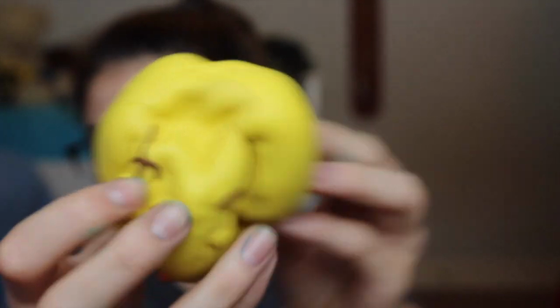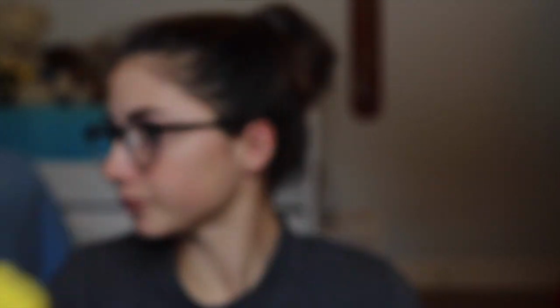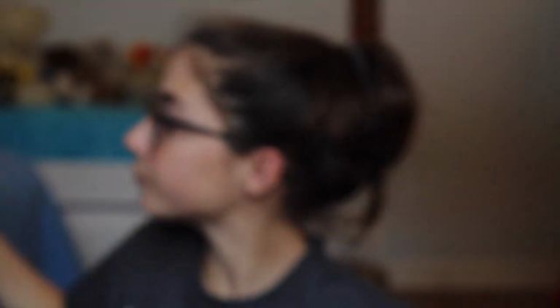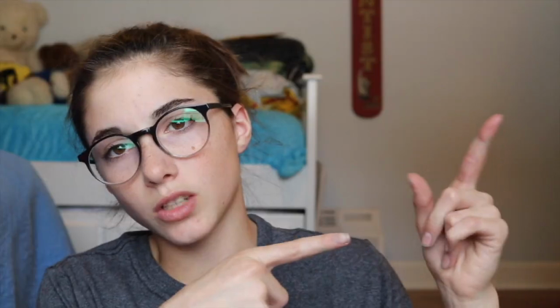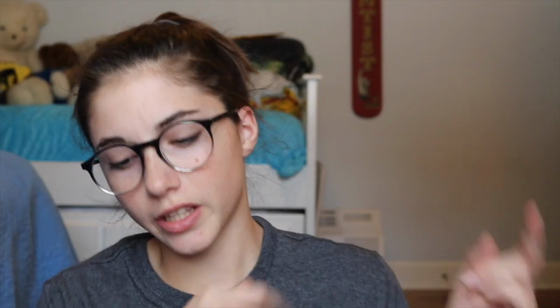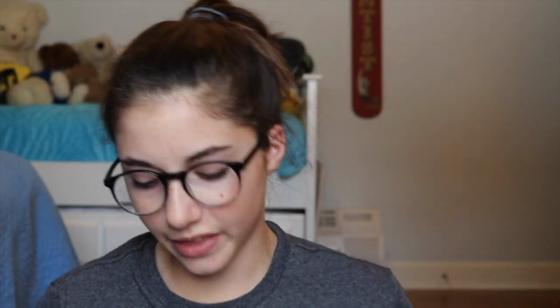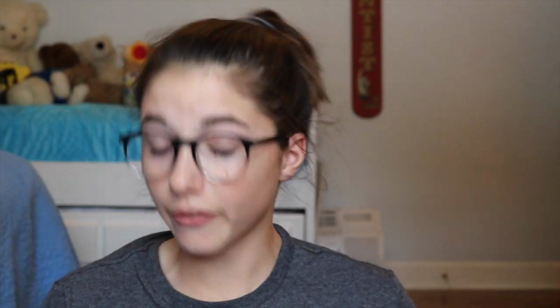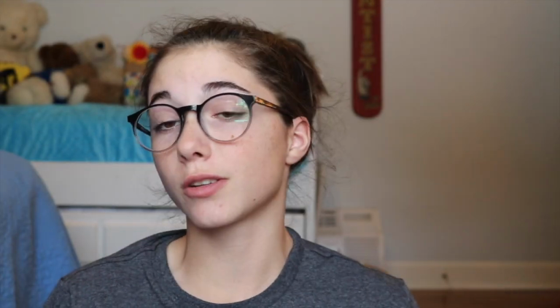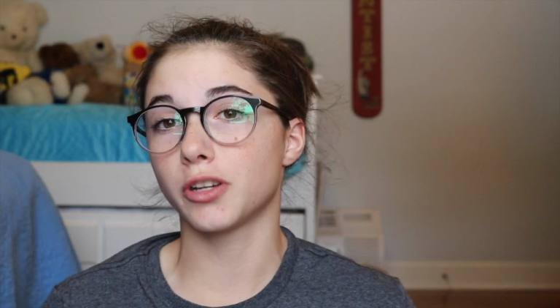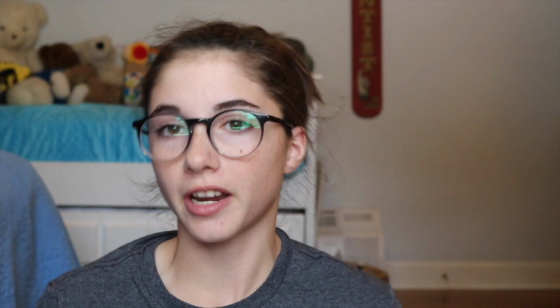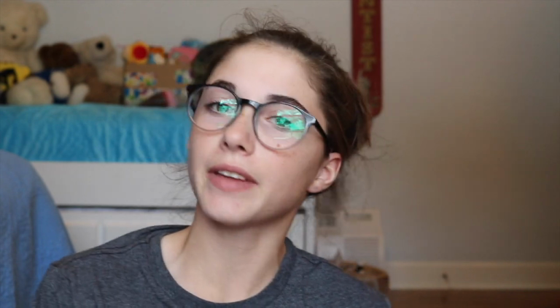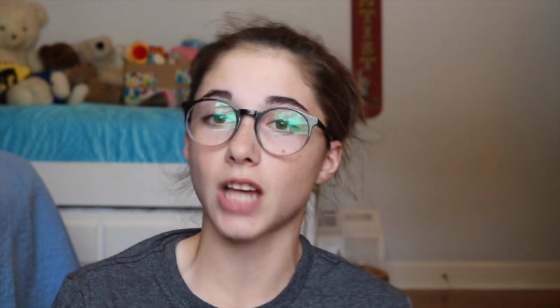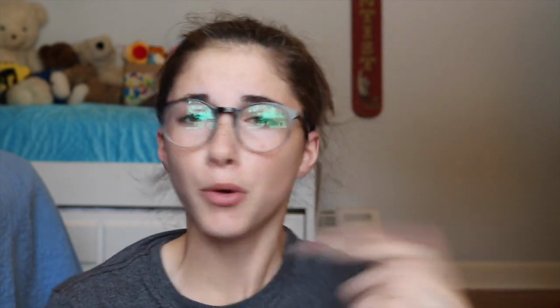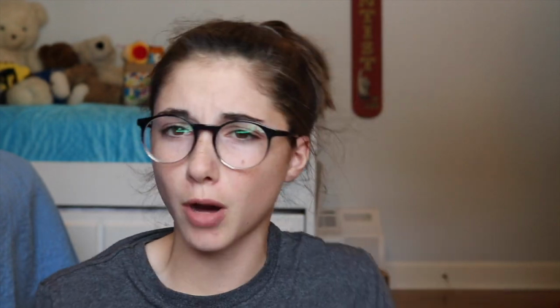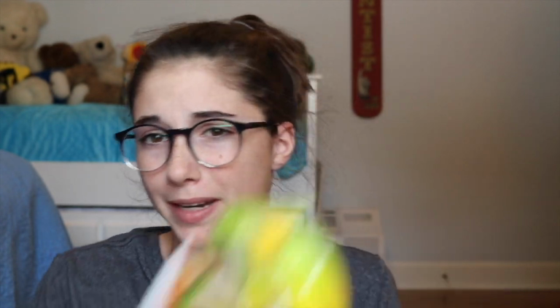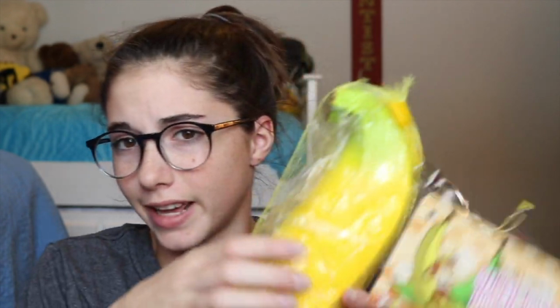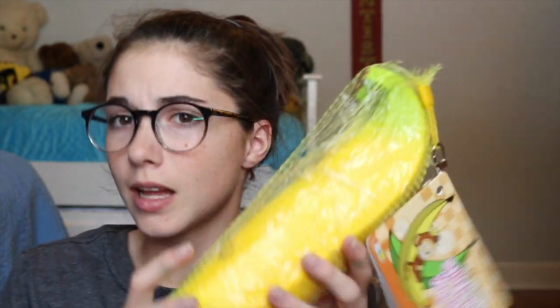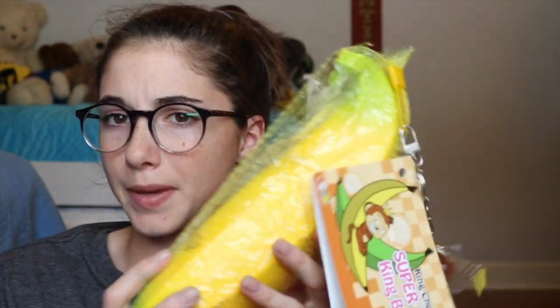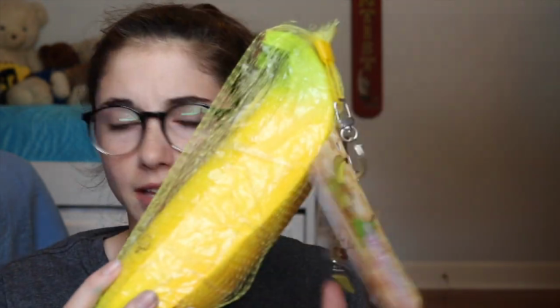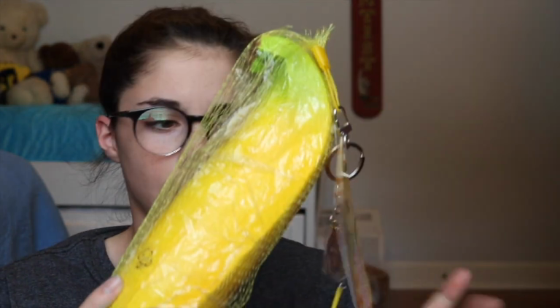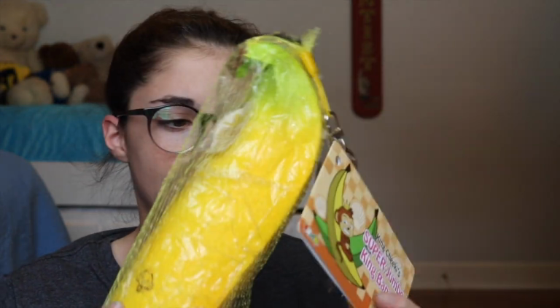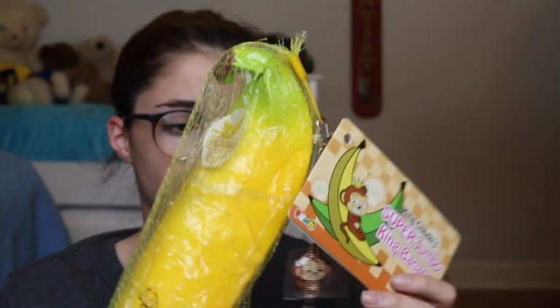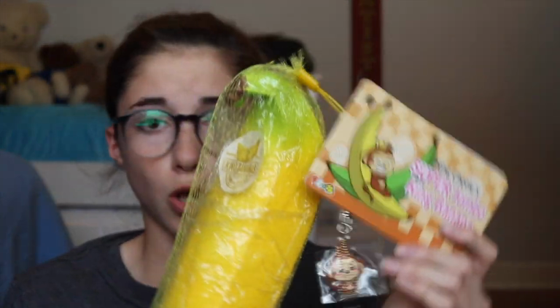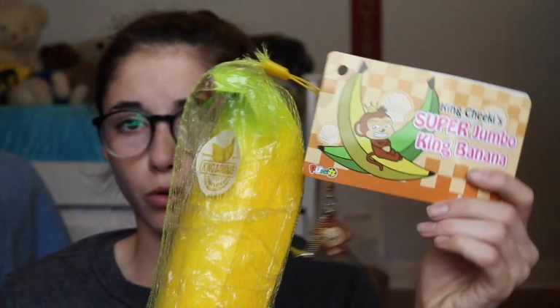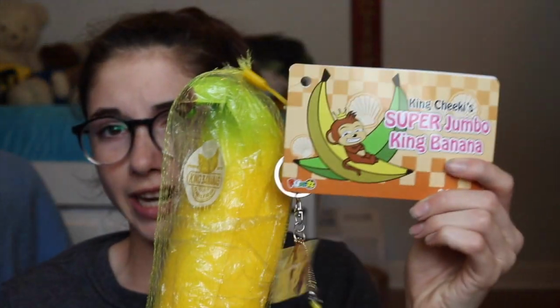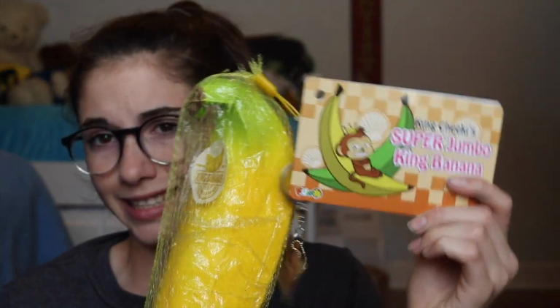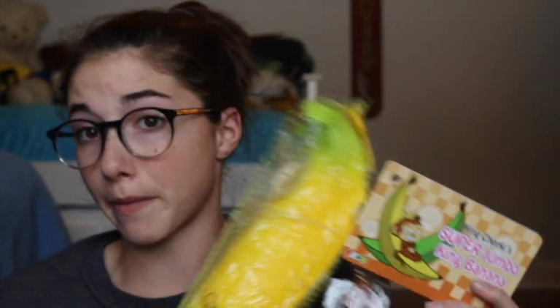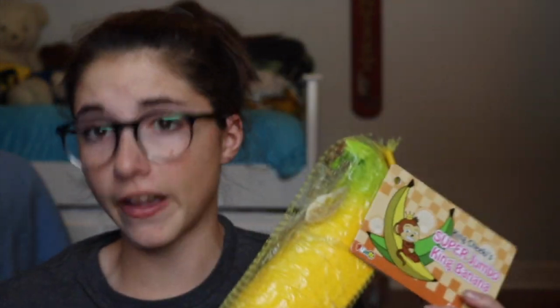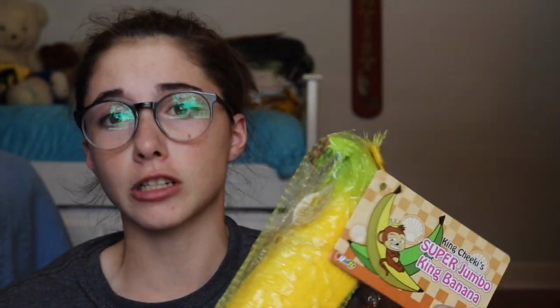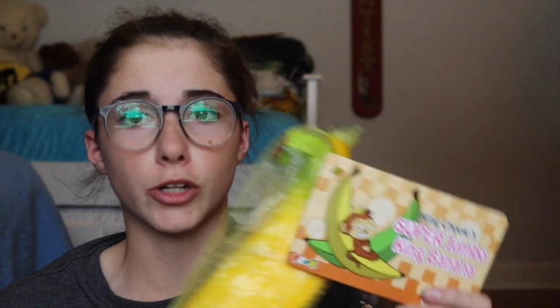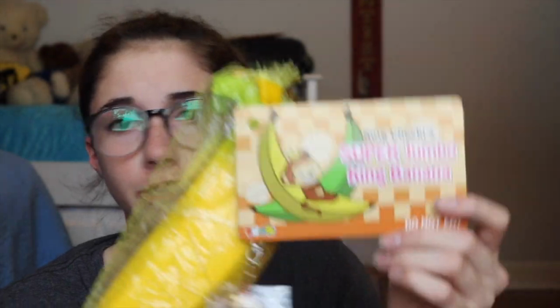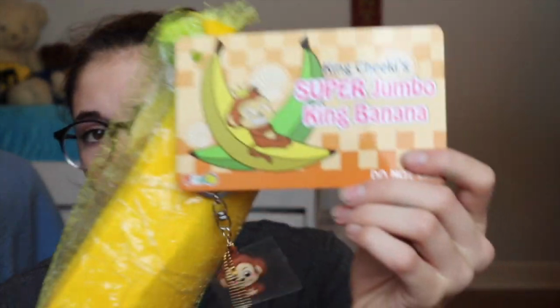The next squishy that I think every squishy YouTuber should have is a Punimaru banana, because they are just so squishy and it's like my favorite squishy.